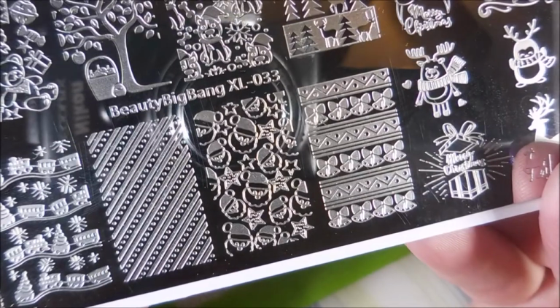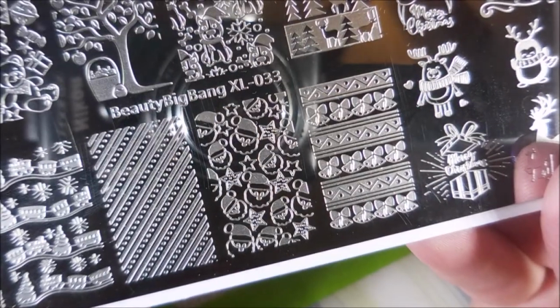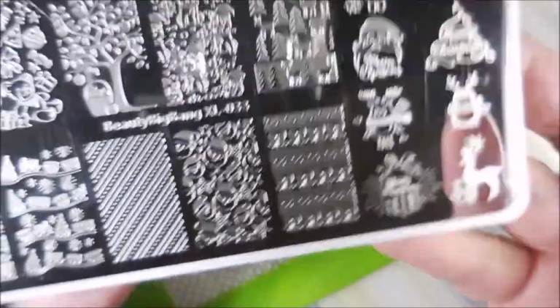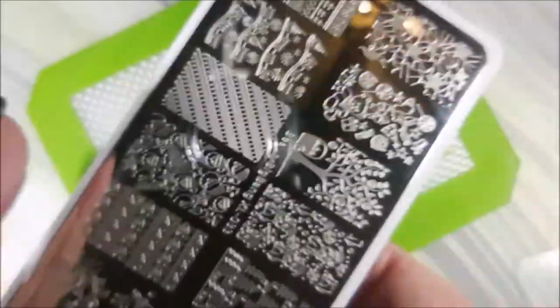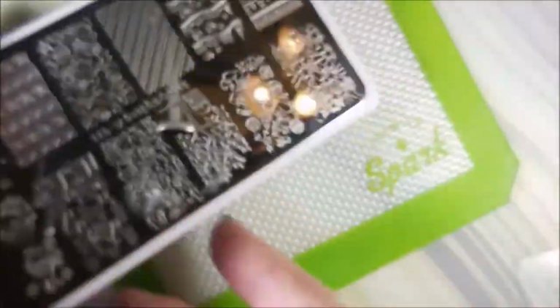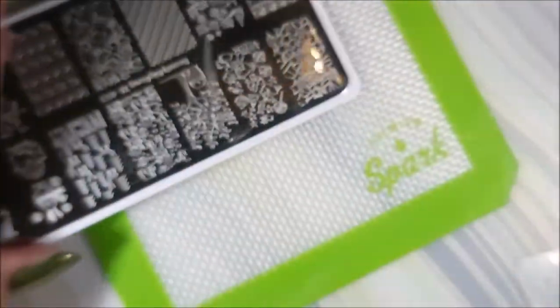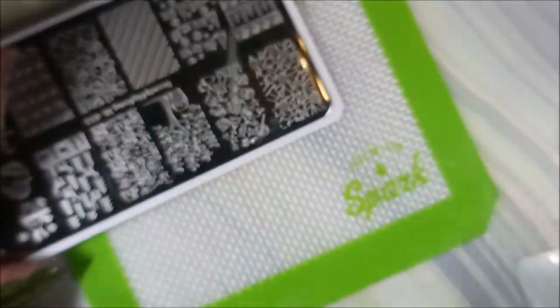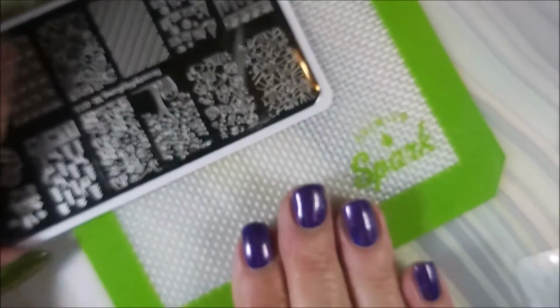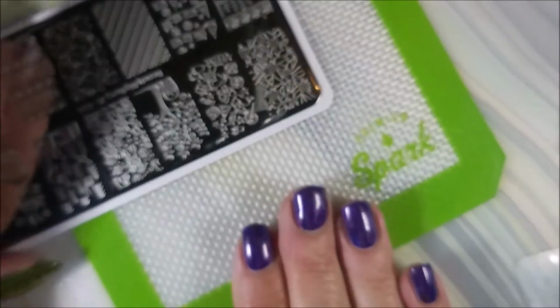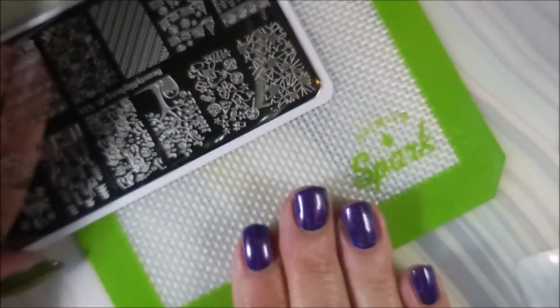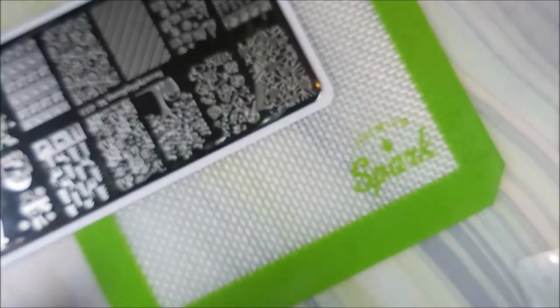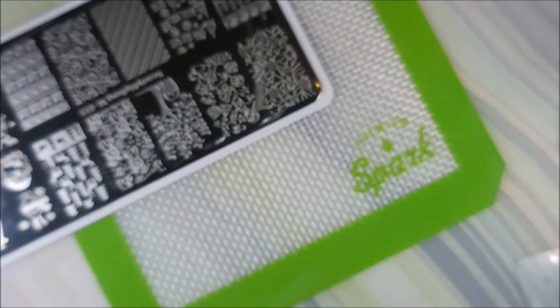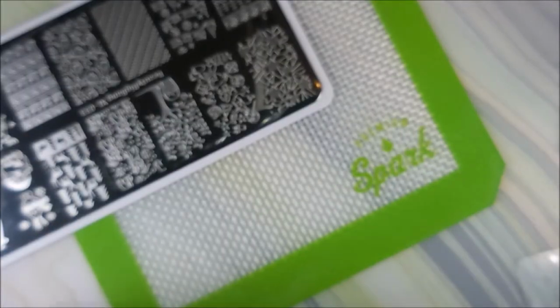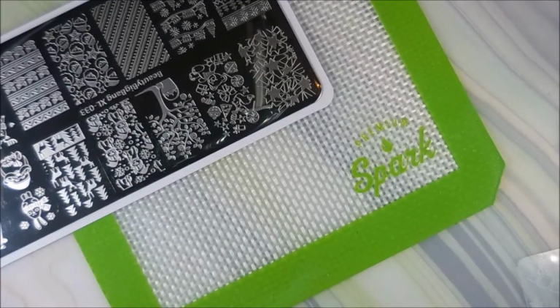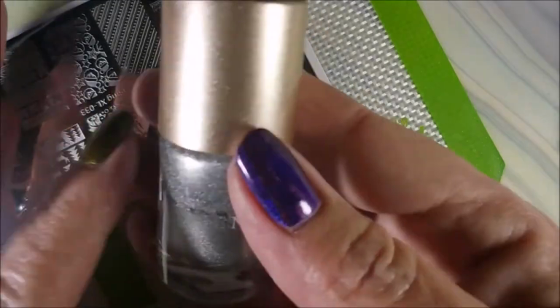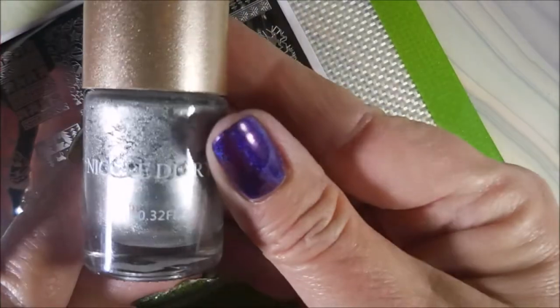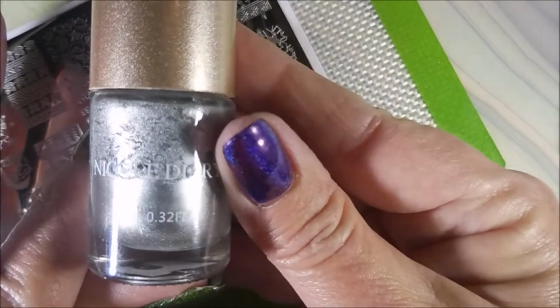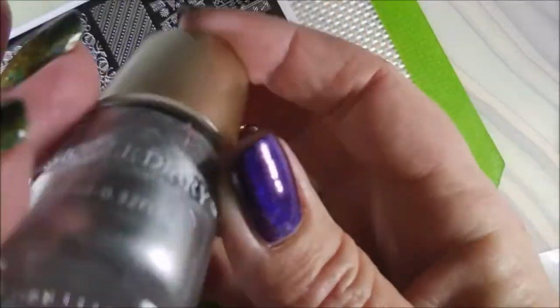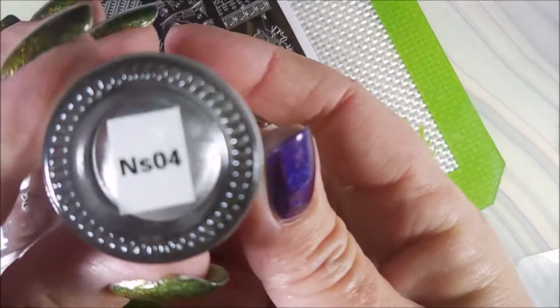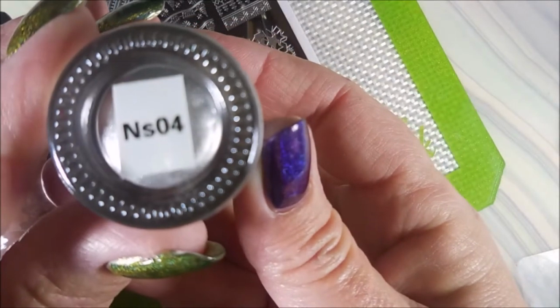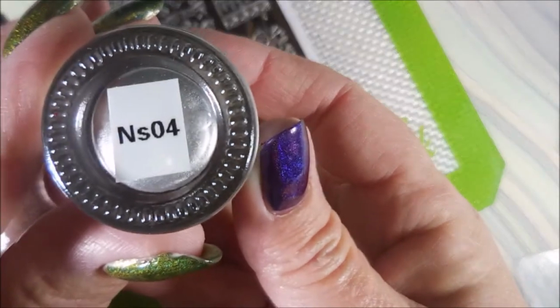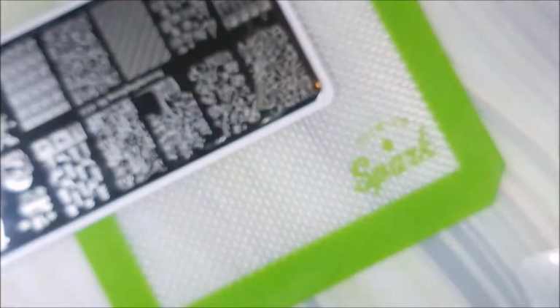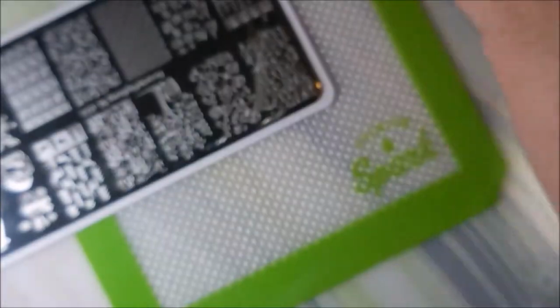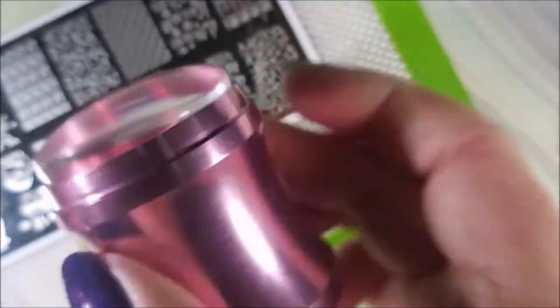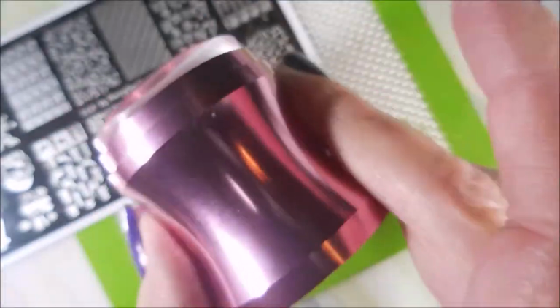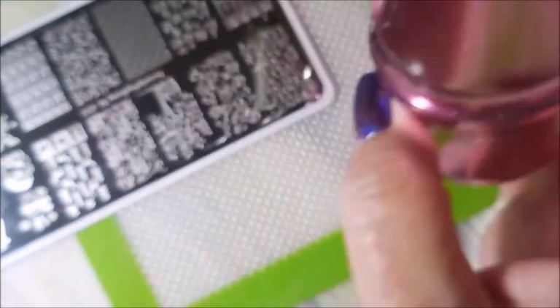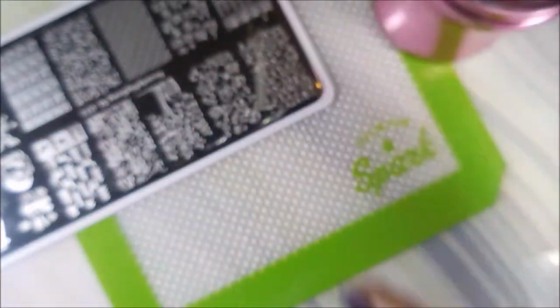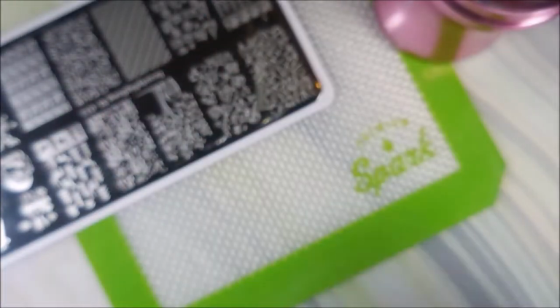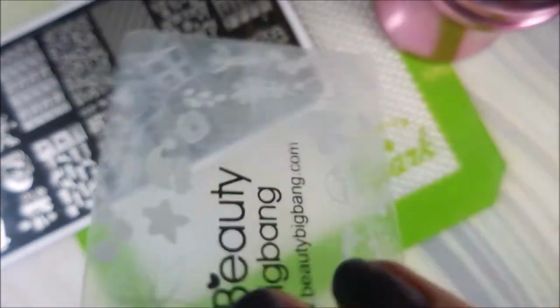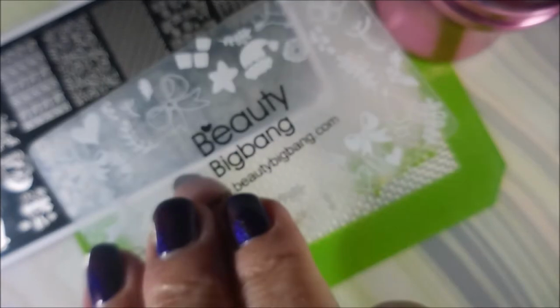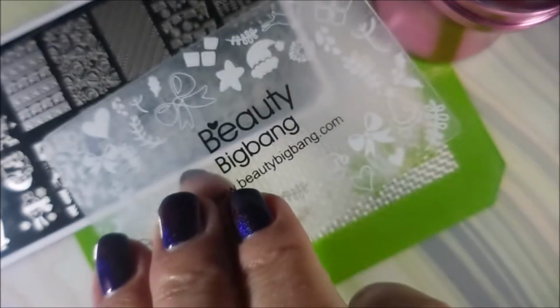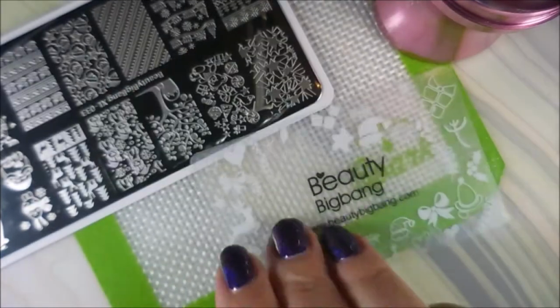I'll be using Beauty Big Bang XL O33. This is one of the newer plates that I have recently swatched. I'll also be using this Nicole Diary Silver — it's NS04. My Beauty Big Bang Stamper and Scraper.